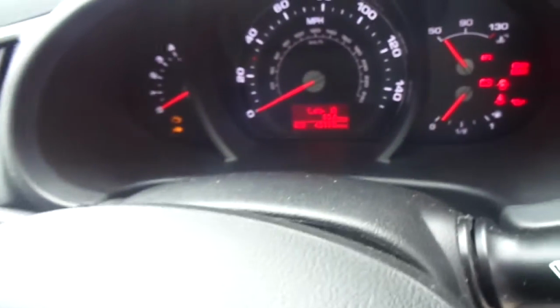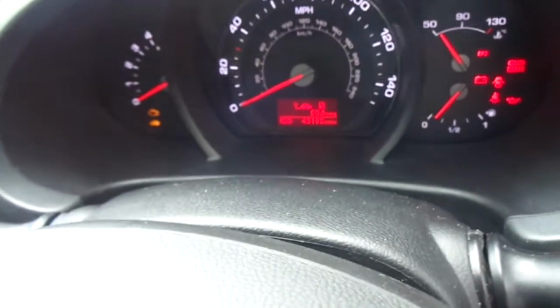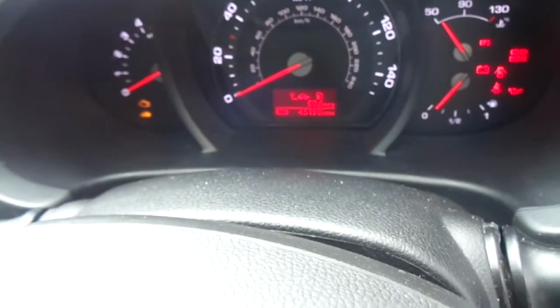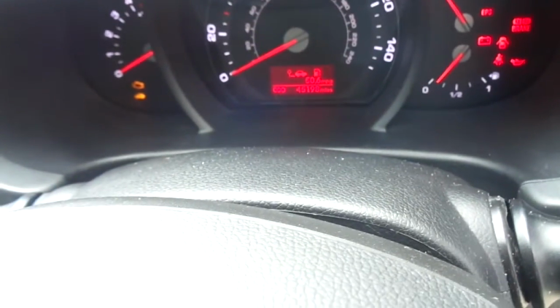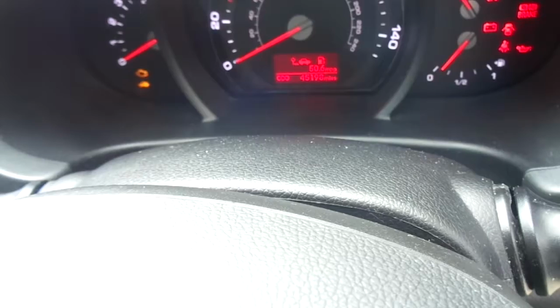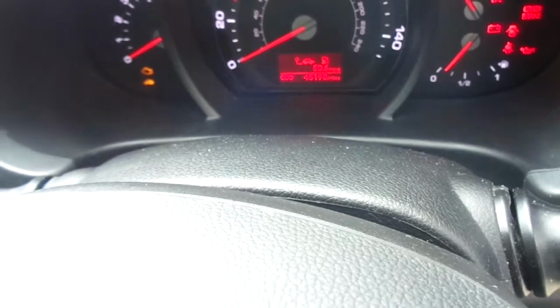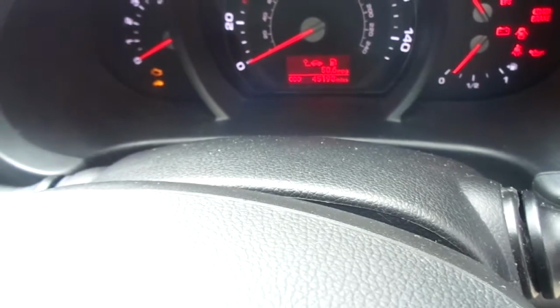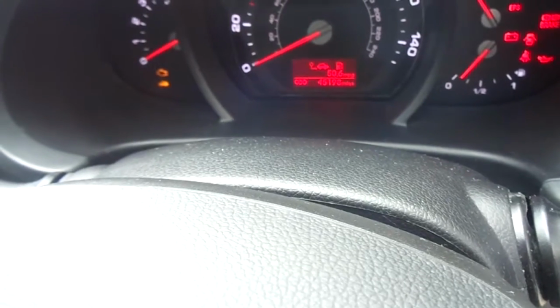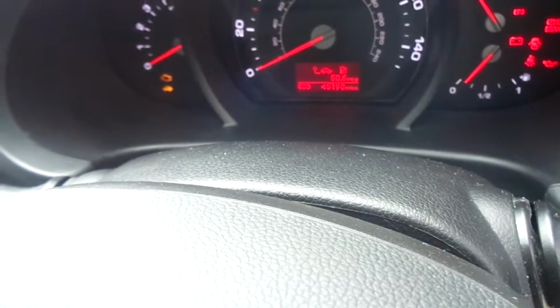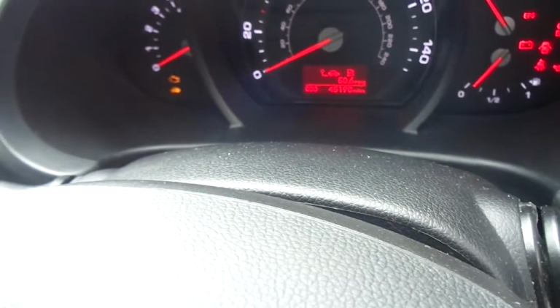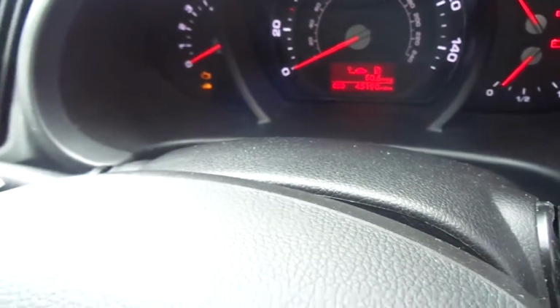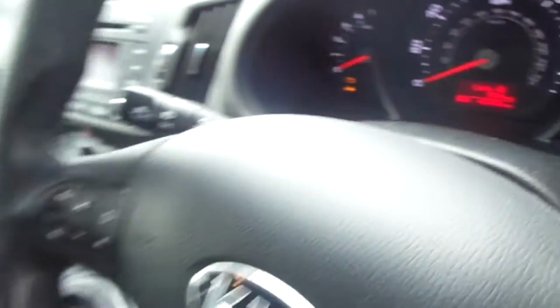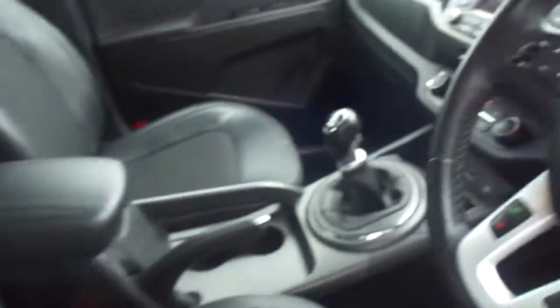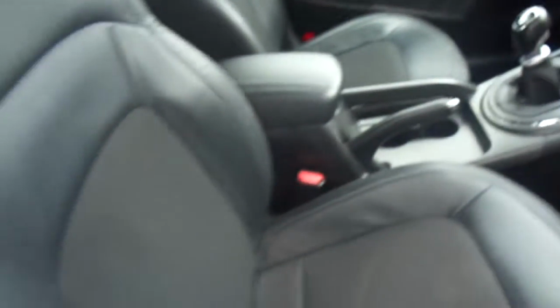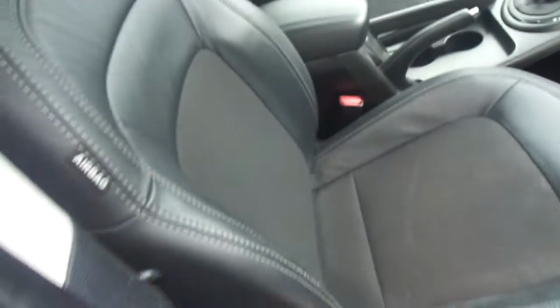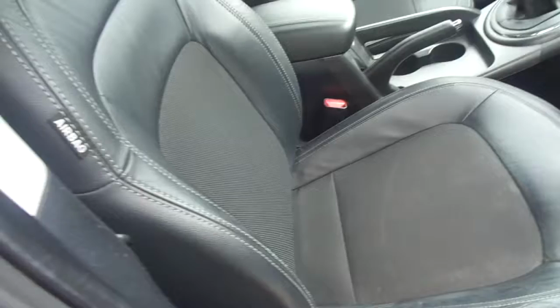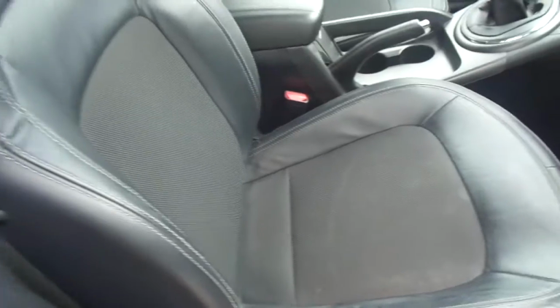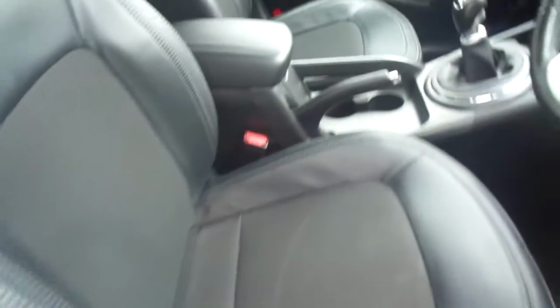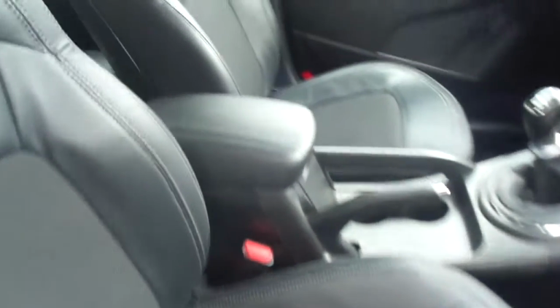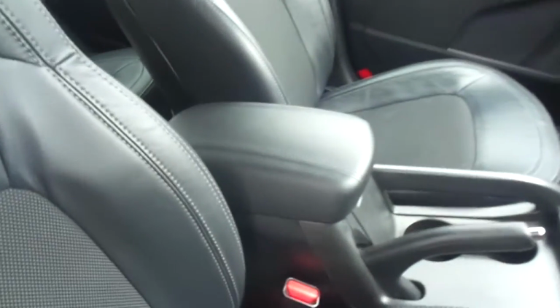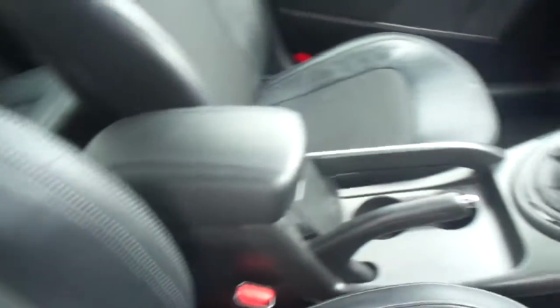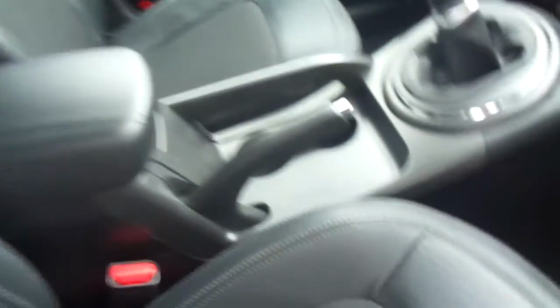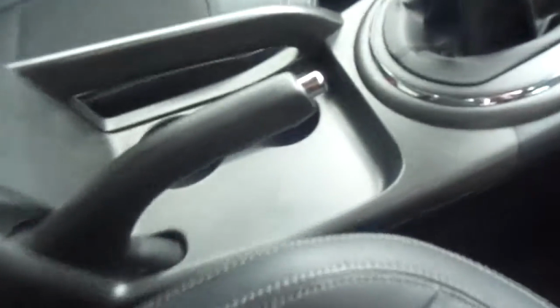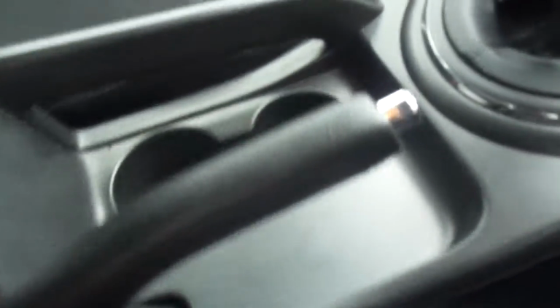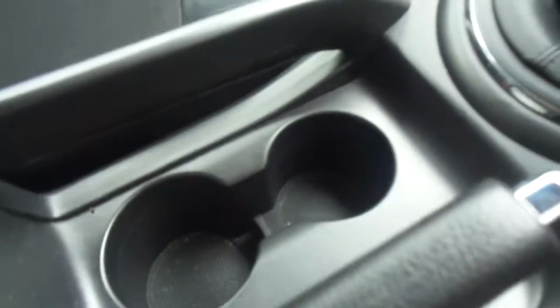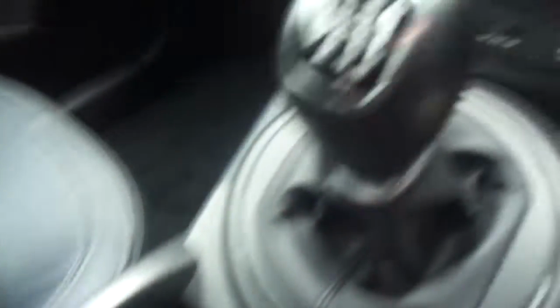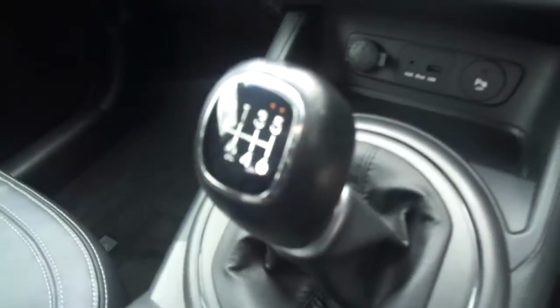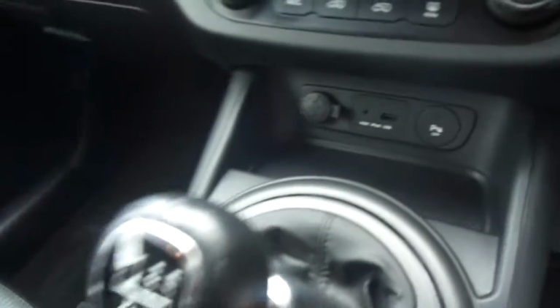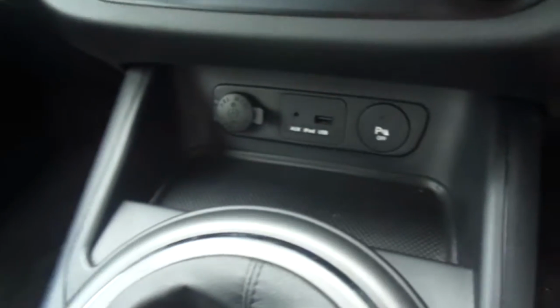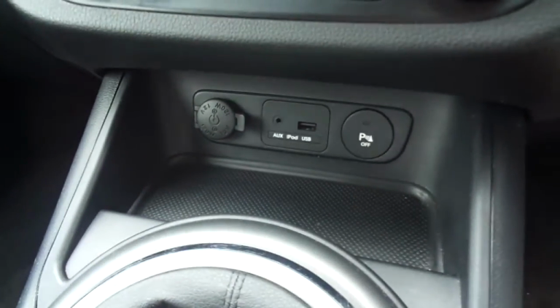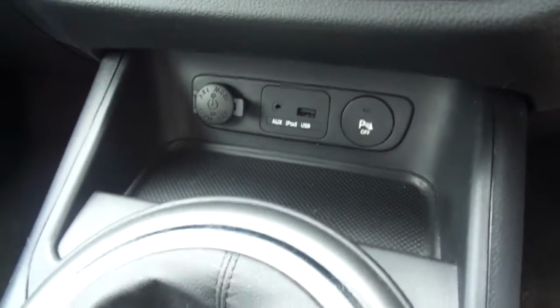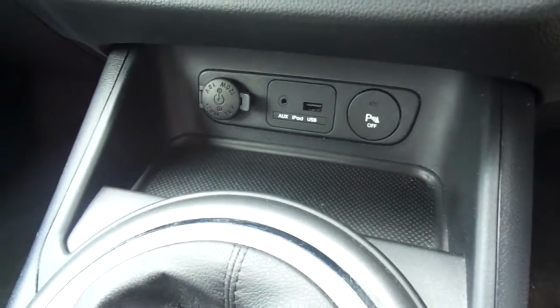The car has done just under 45,000 miles at the end of this video. It has half leather seats, a nice set of storage, cup holders, a 6-speed gearbox and a USB iPod connection.